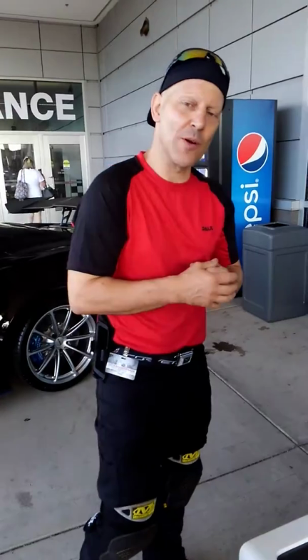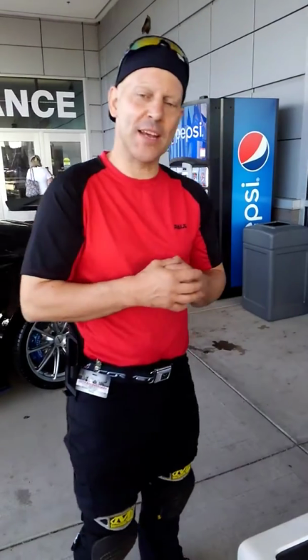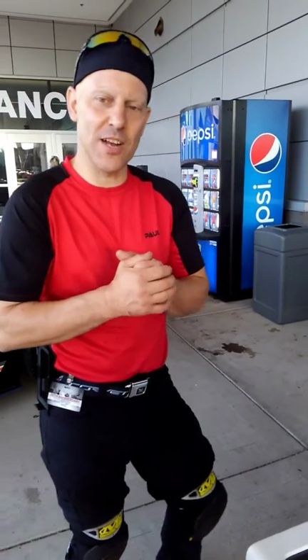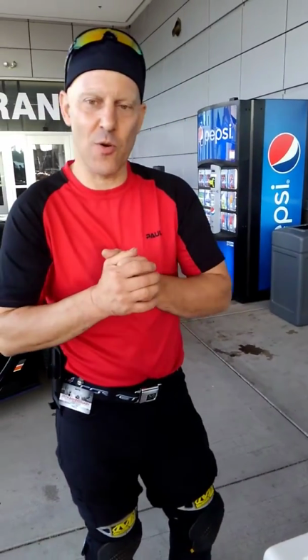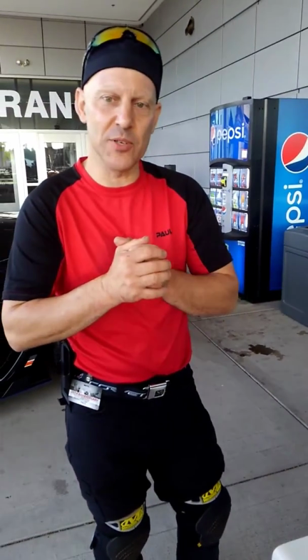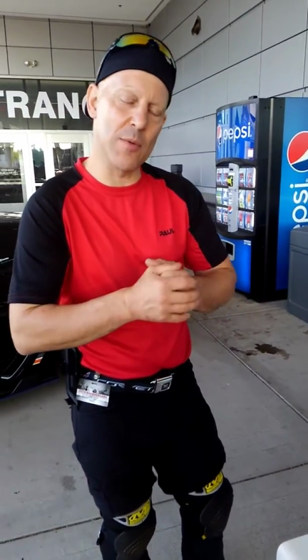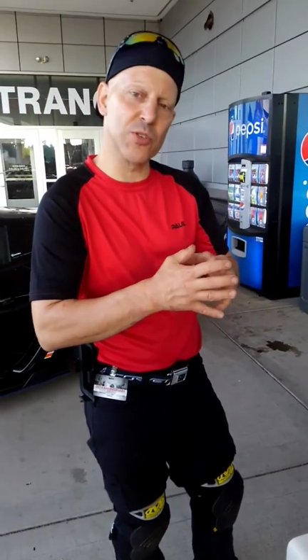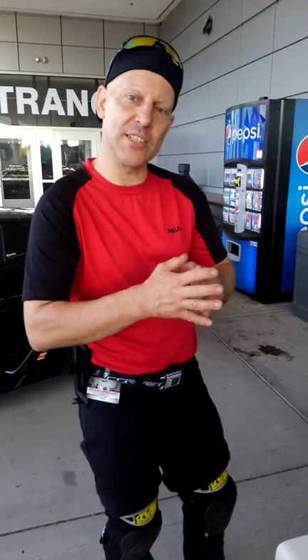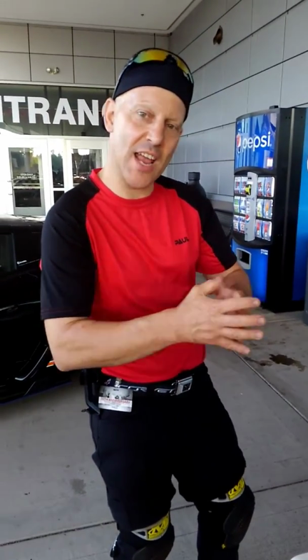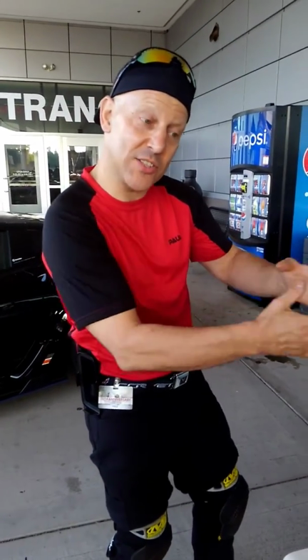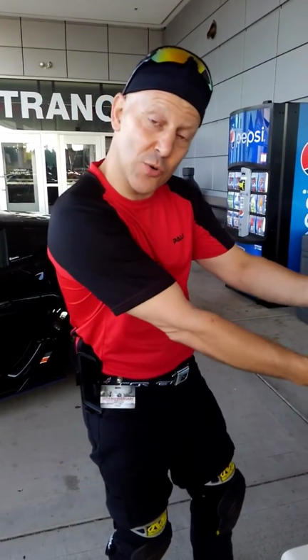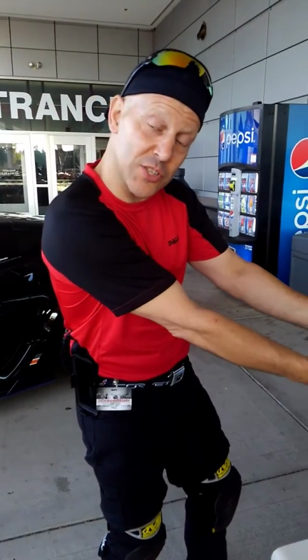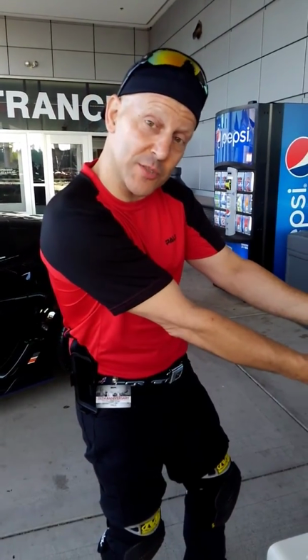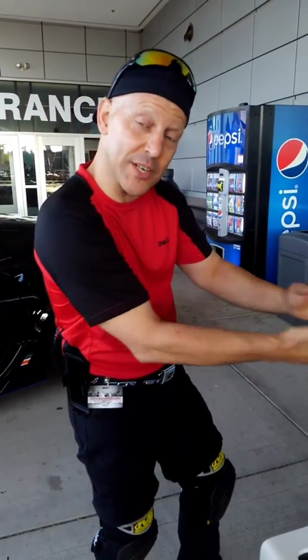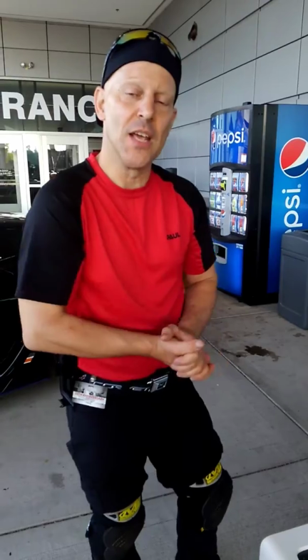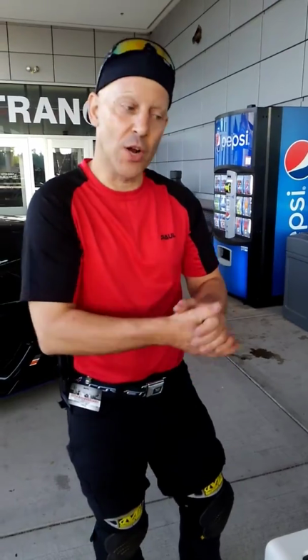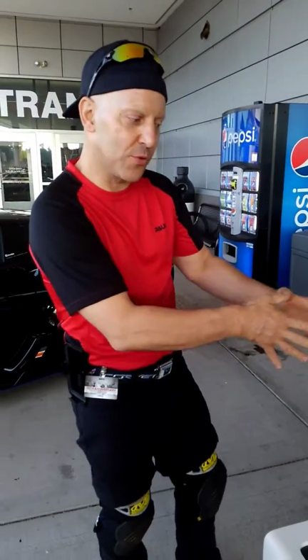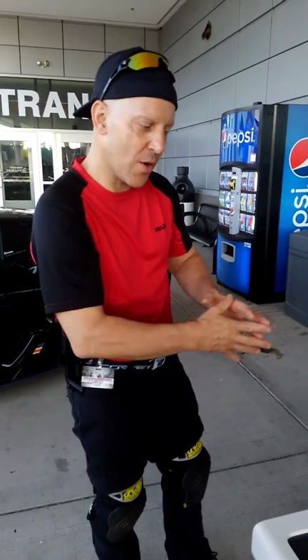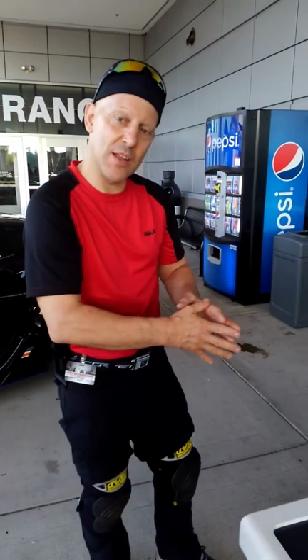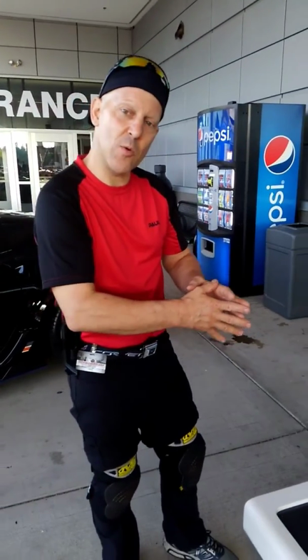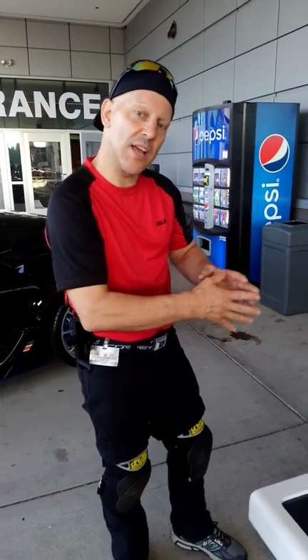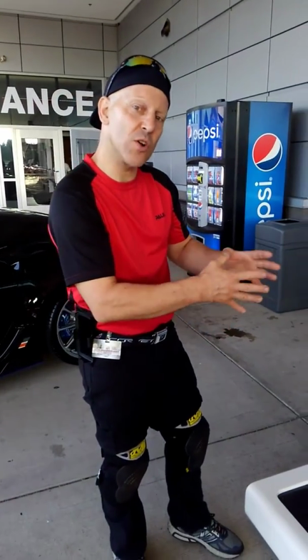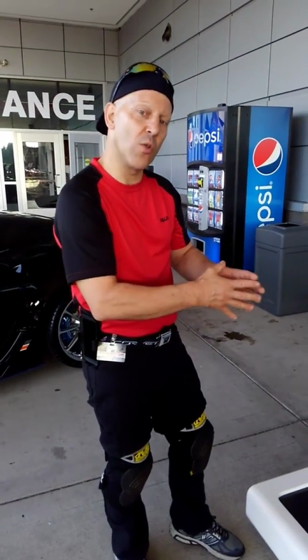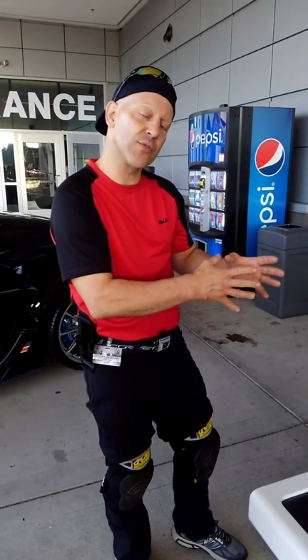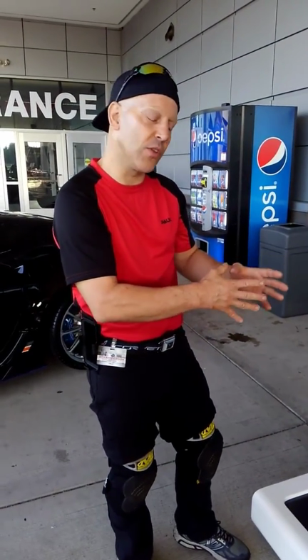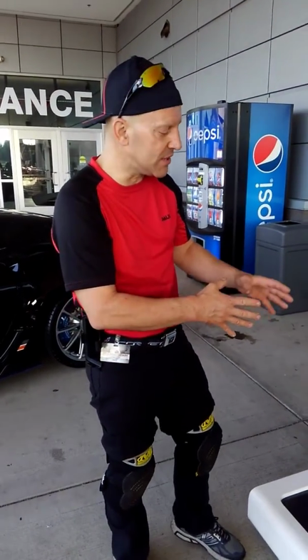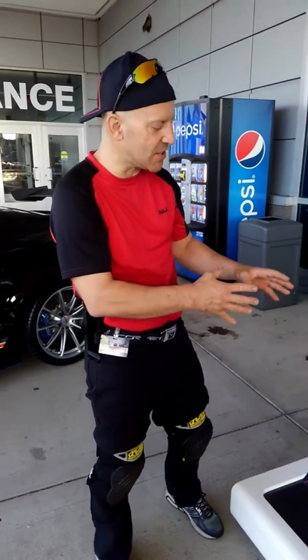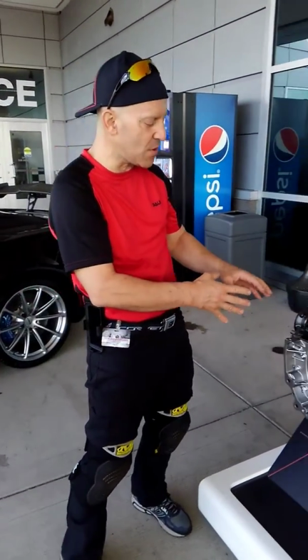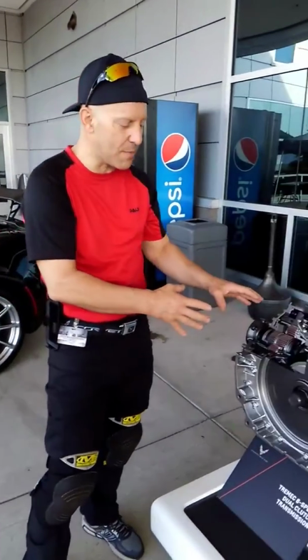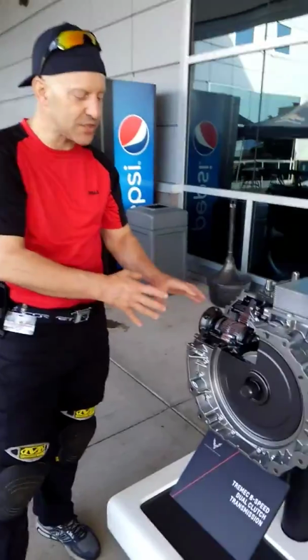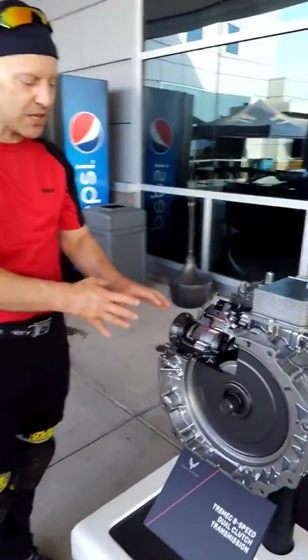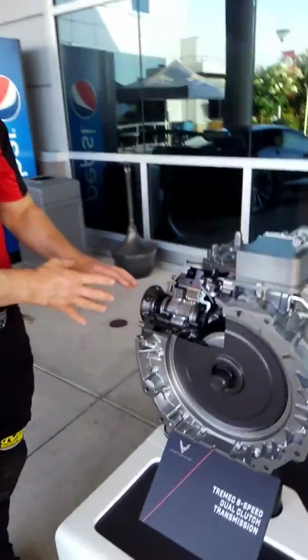We're back here at the National Corvette Museum, and today we're talking about dual clutch transmission. We're going to go through the cutaway a little bit quickly and roll around through all the little details that I've noticed about this particular unit.